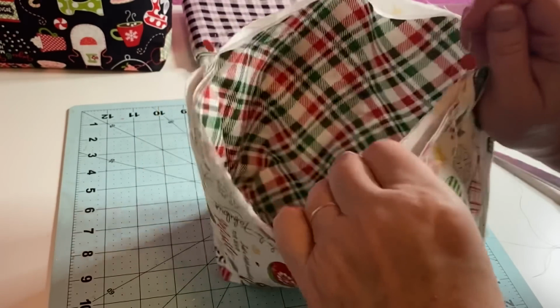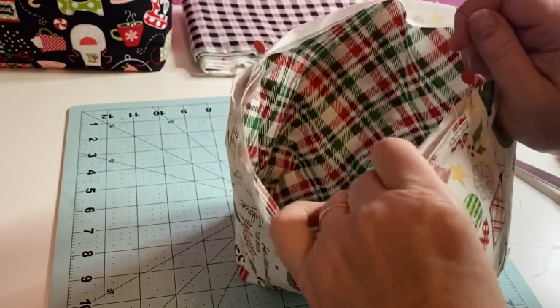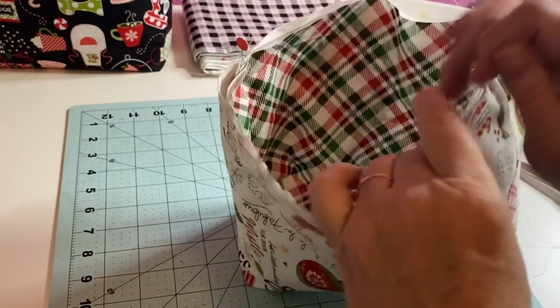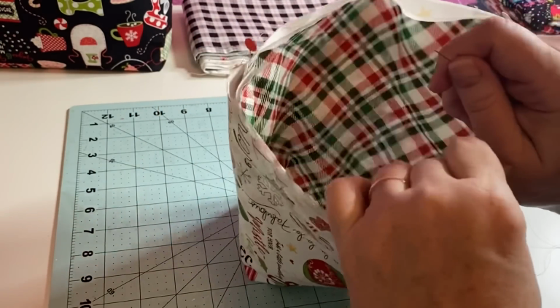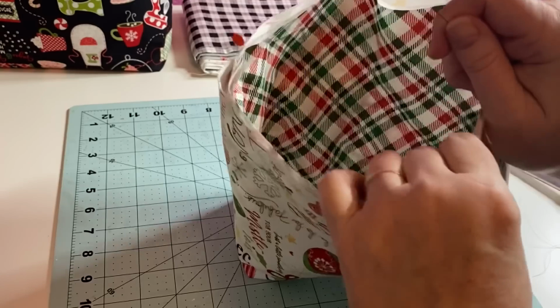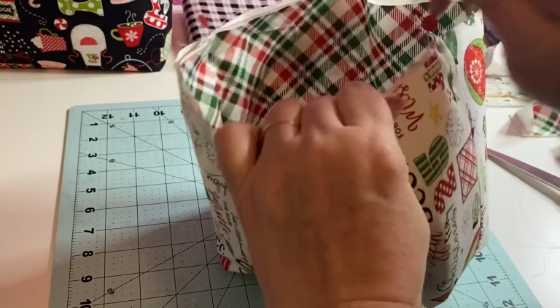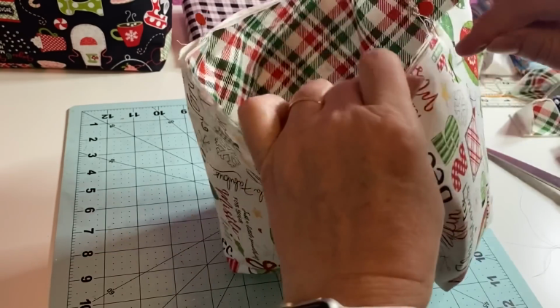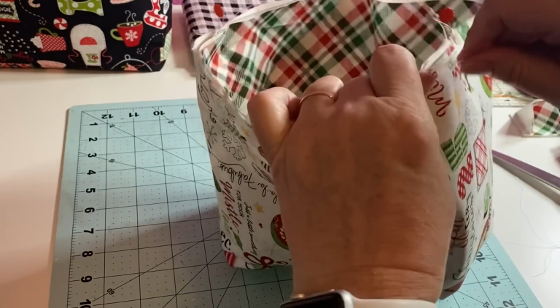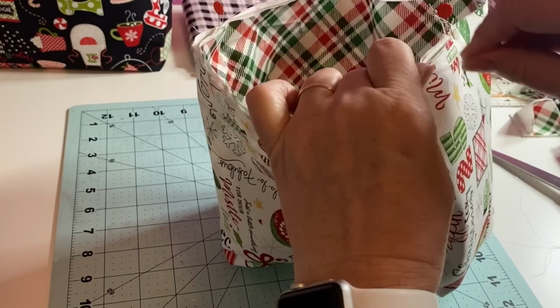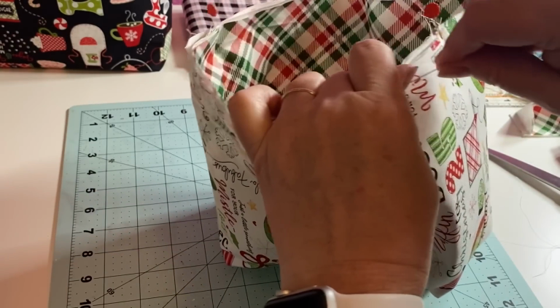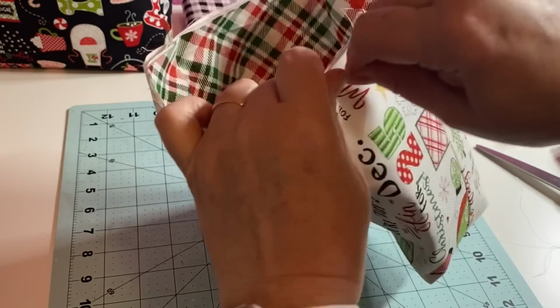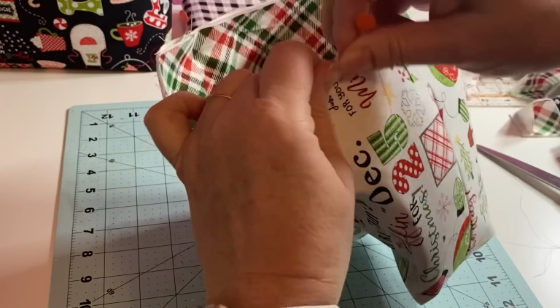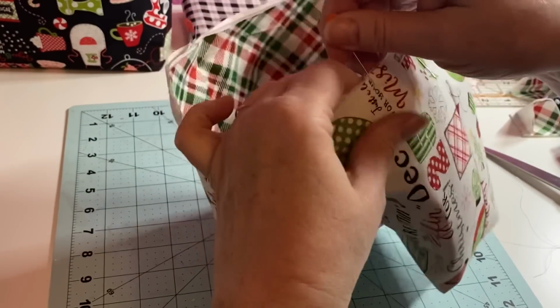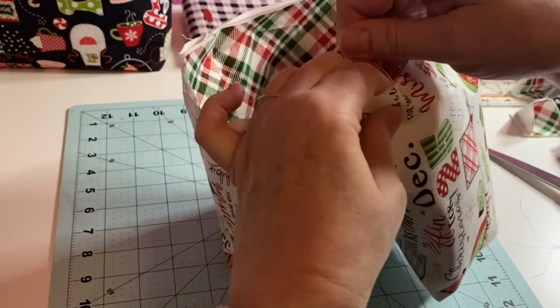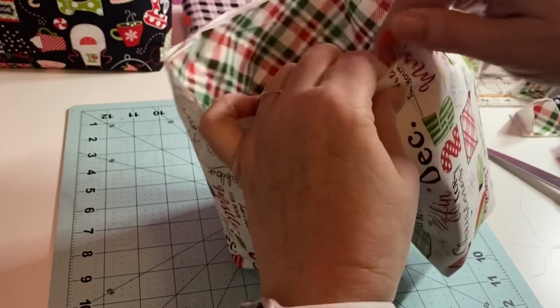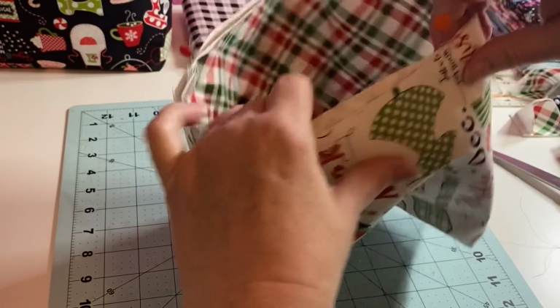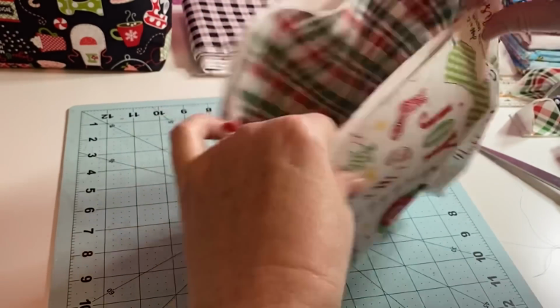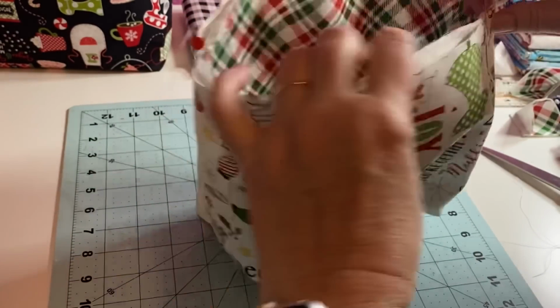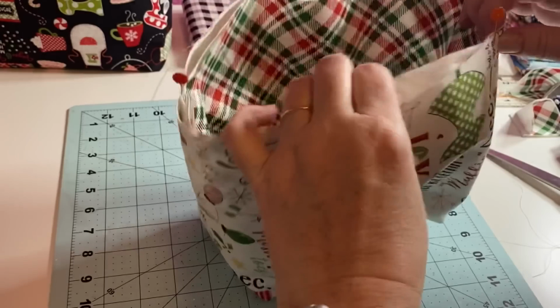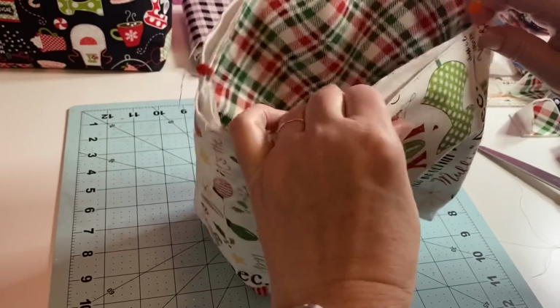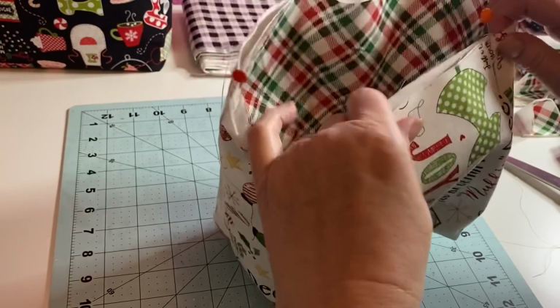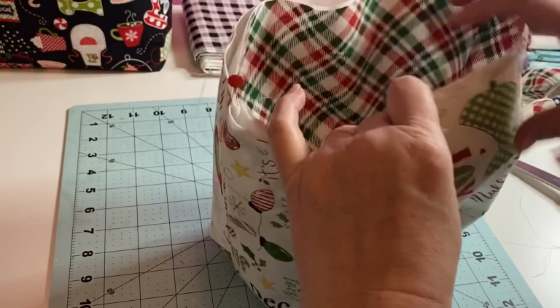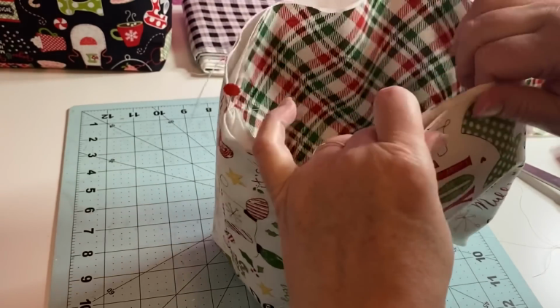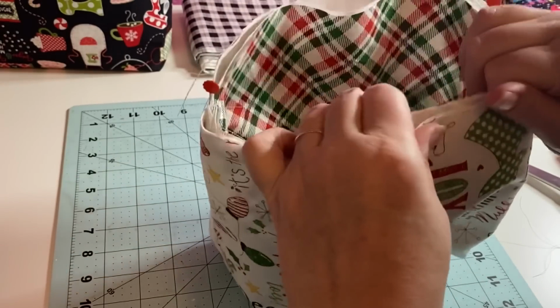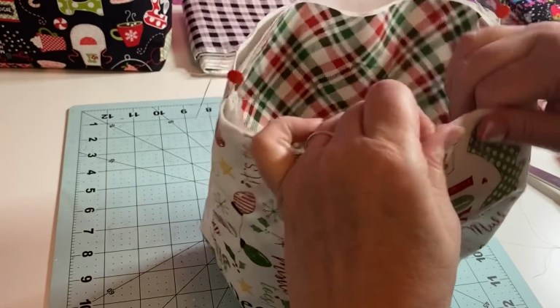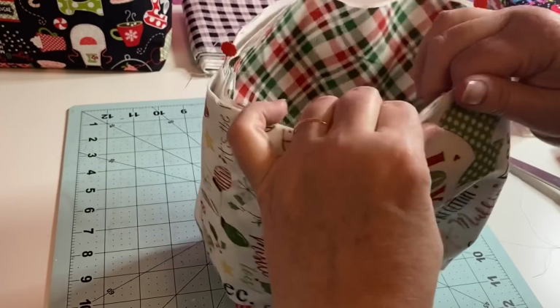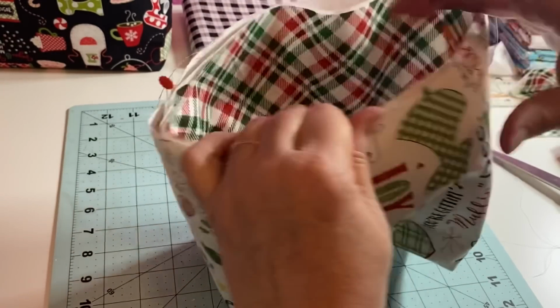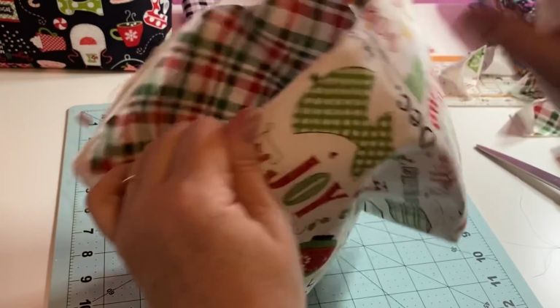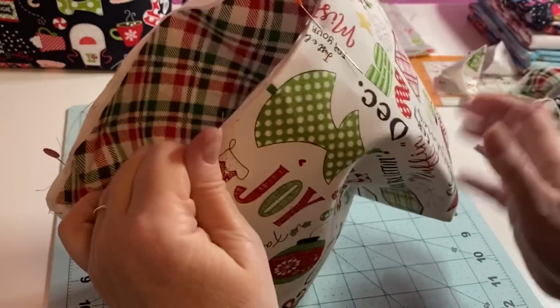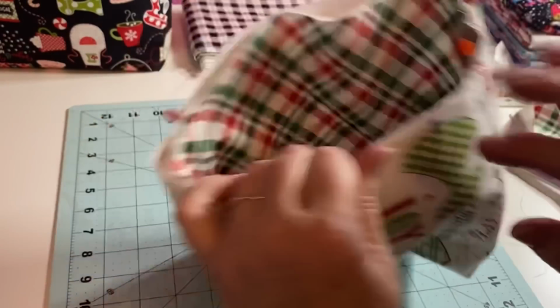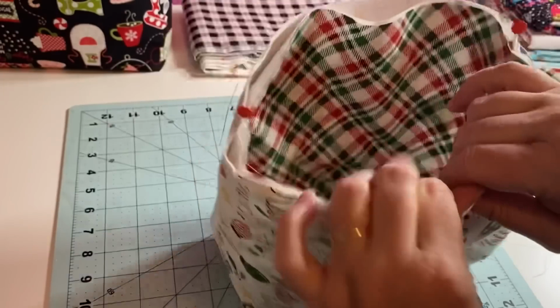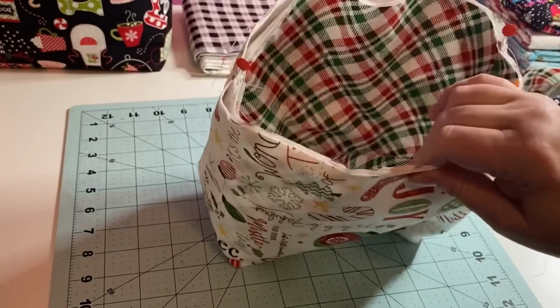I'm going to put pins all the way around just to hold this in place.